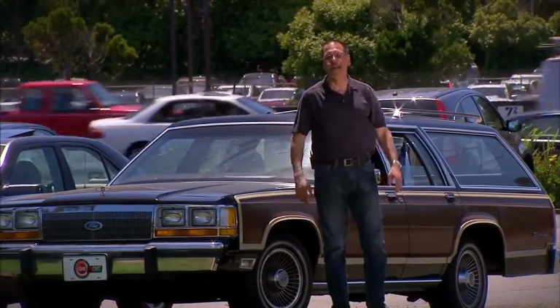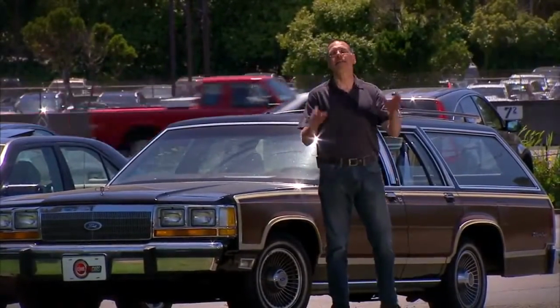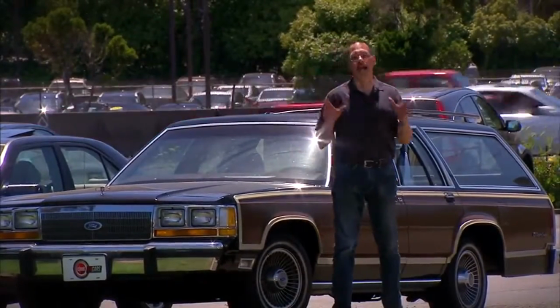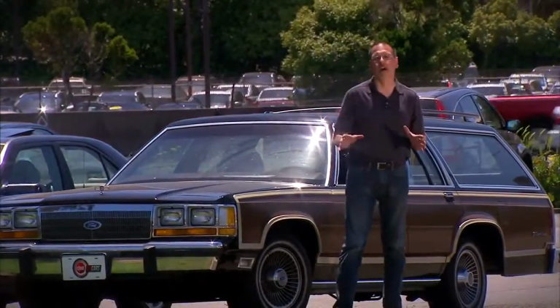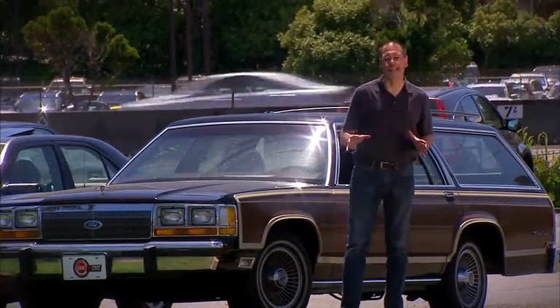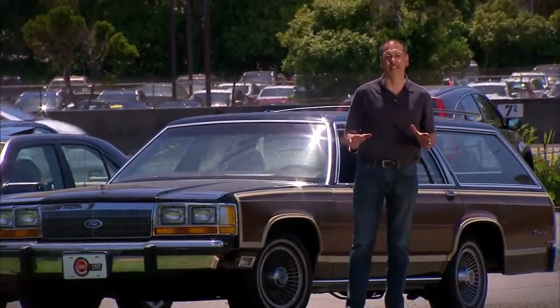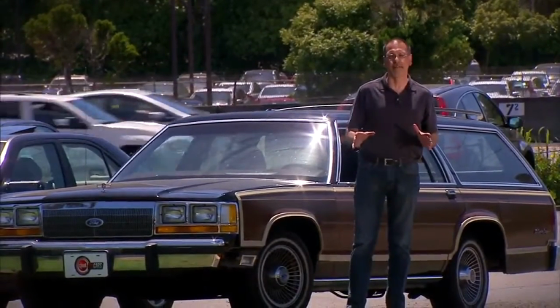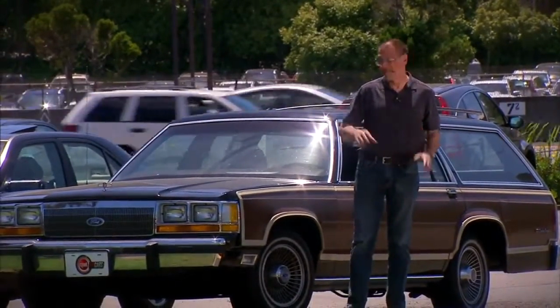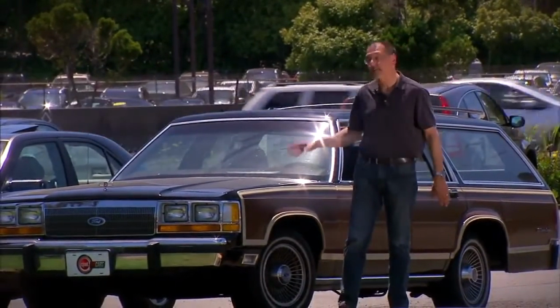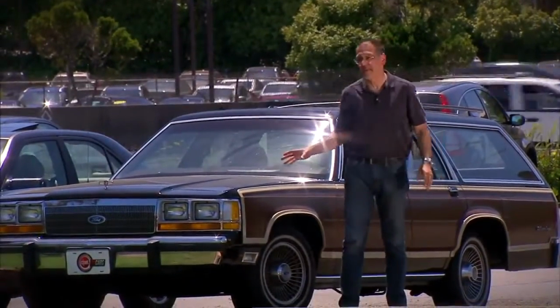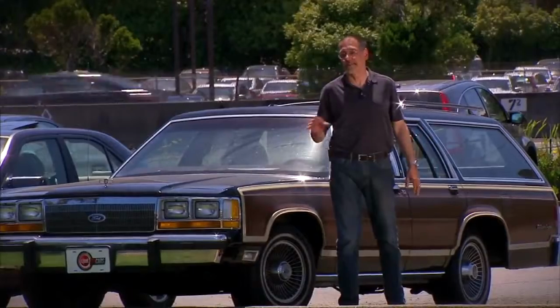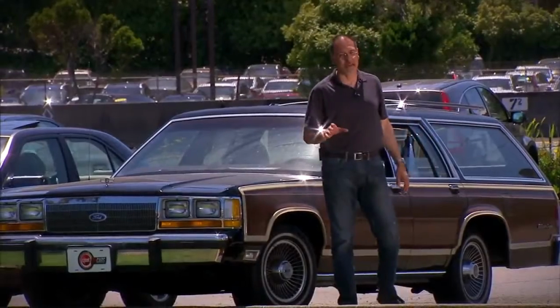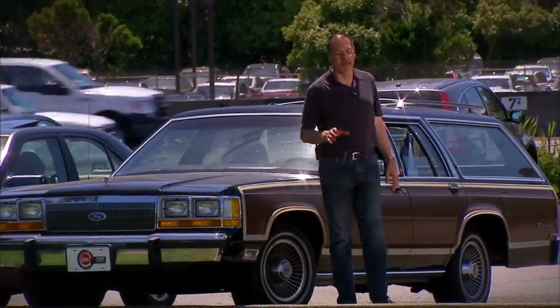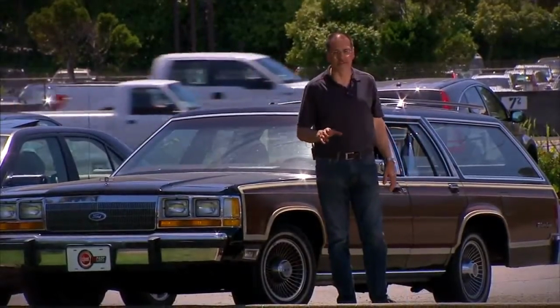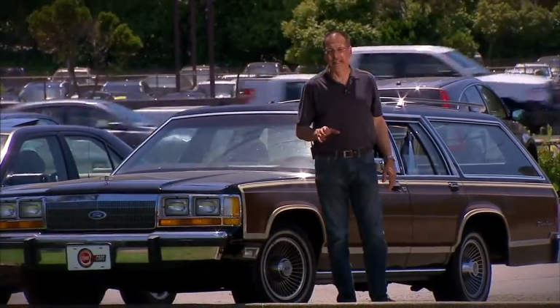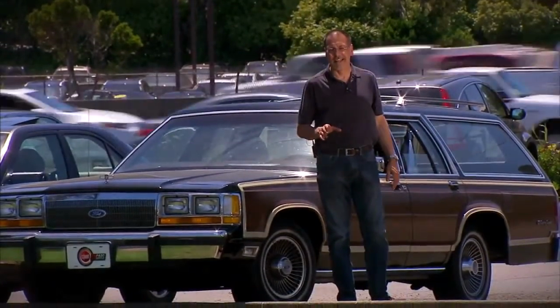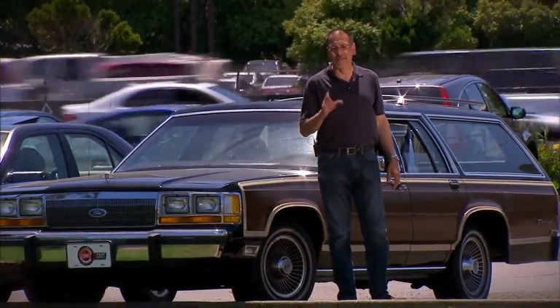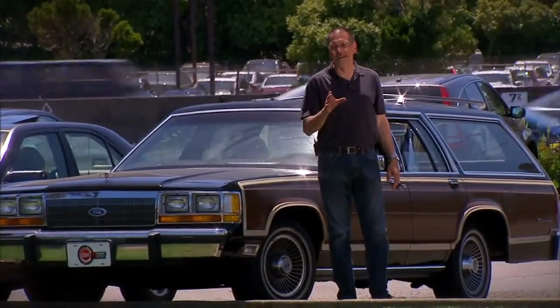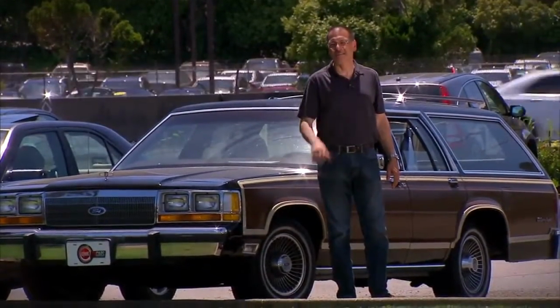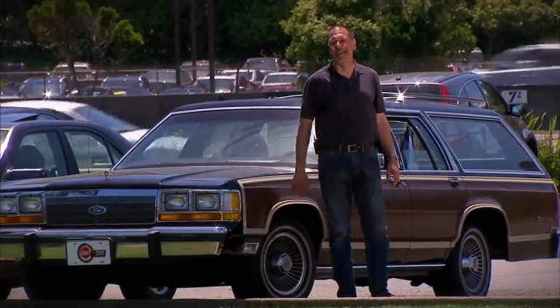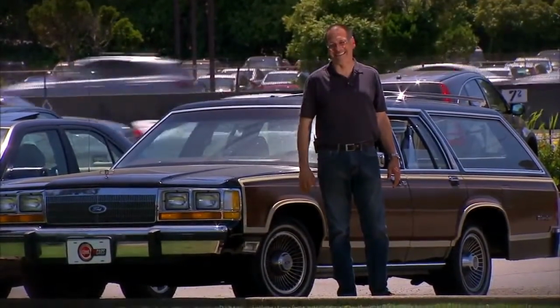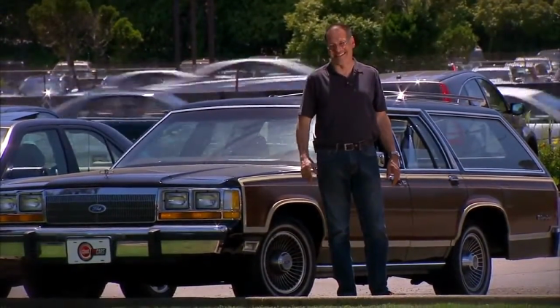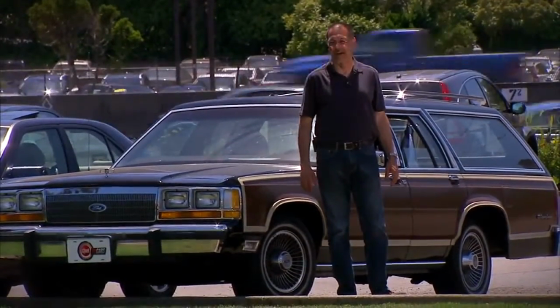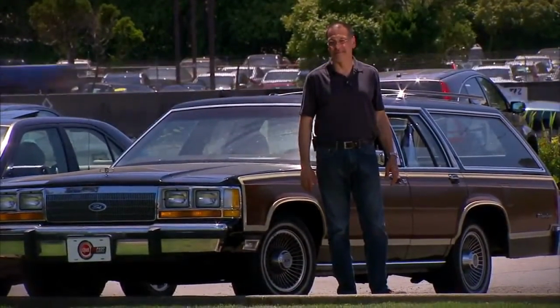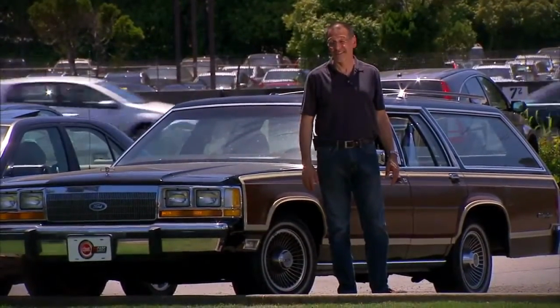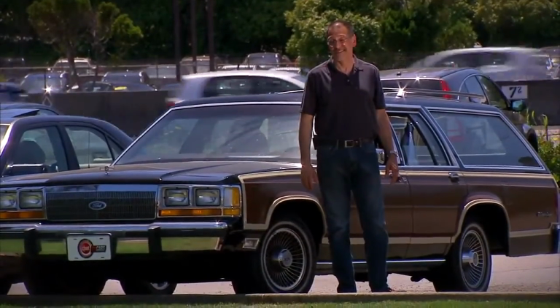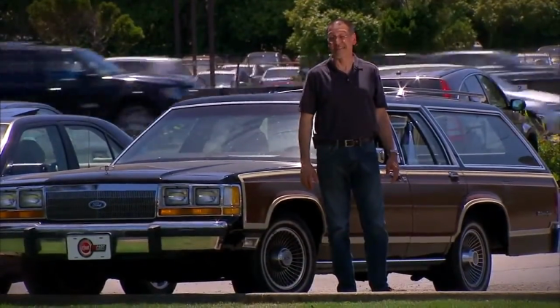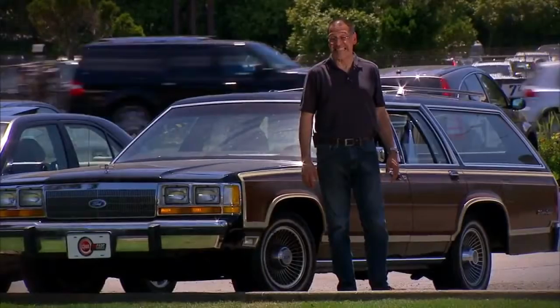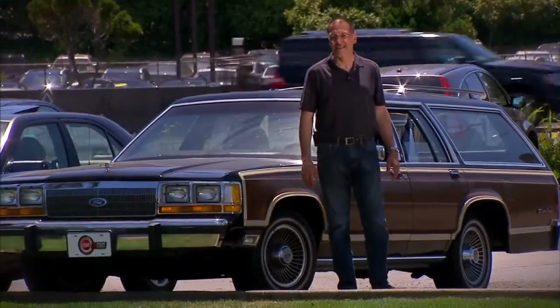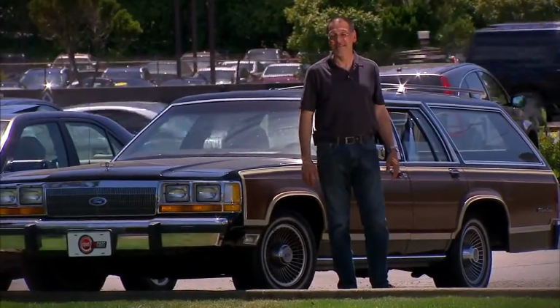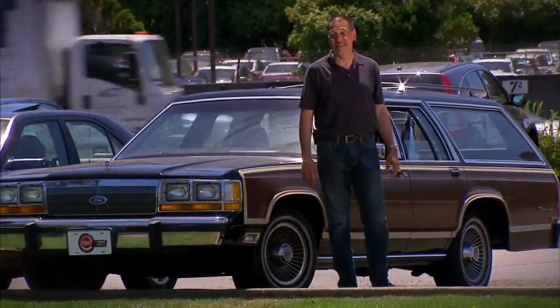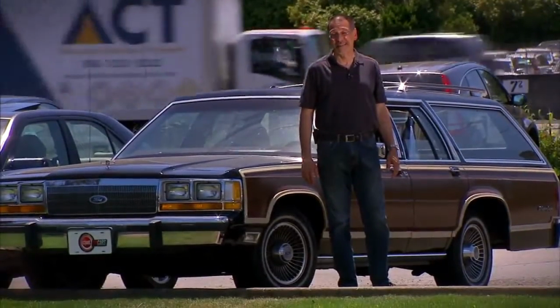Luckily, there's a lot of new car technology on the market, much of it being built in by manufacturers, that lets you avoid these low-speed accidents that are either very serious or at least very embarrassing.